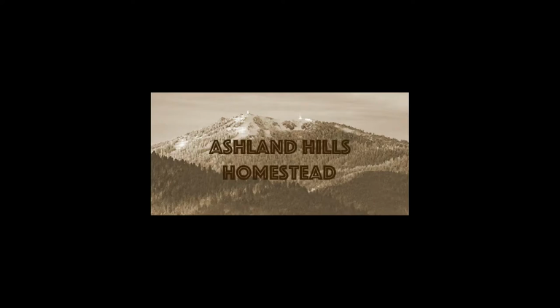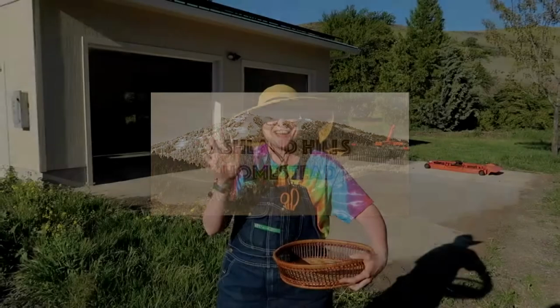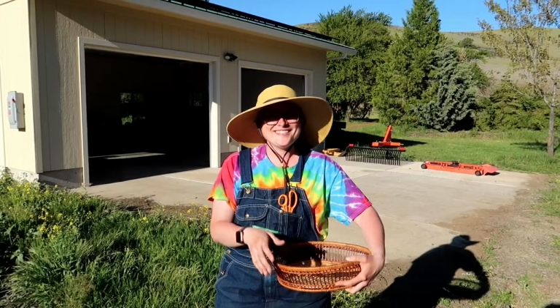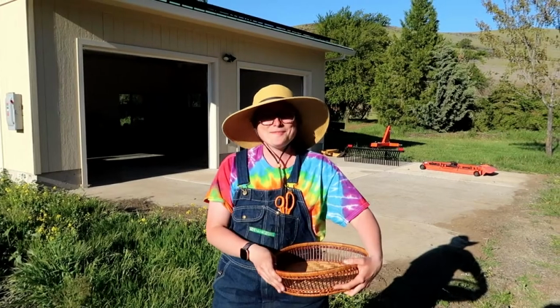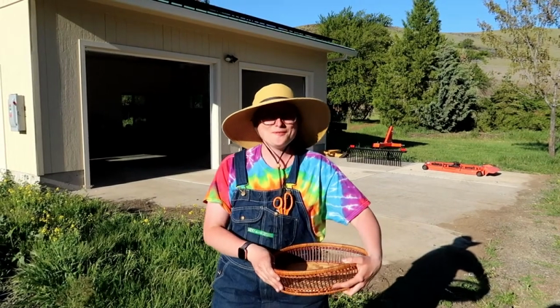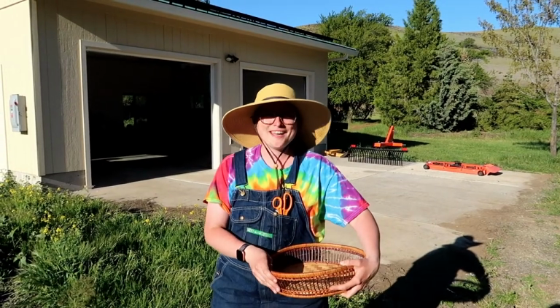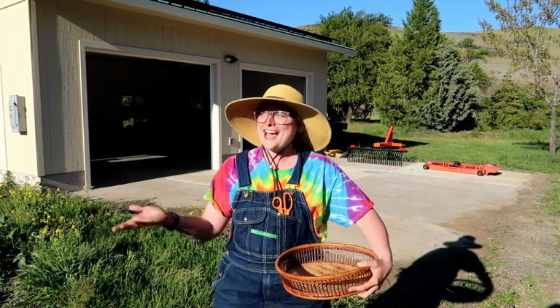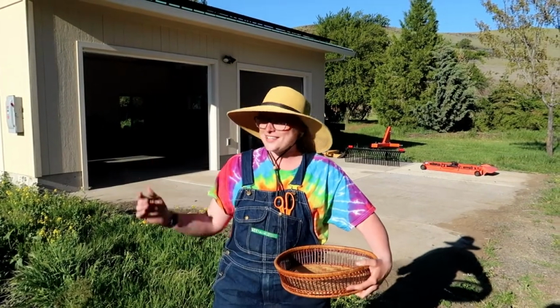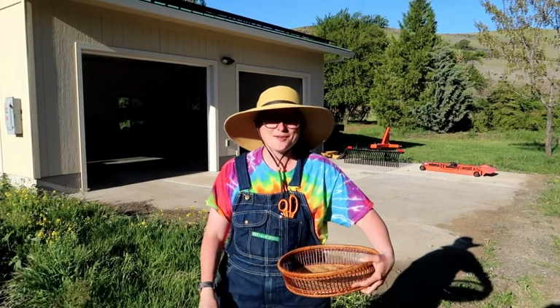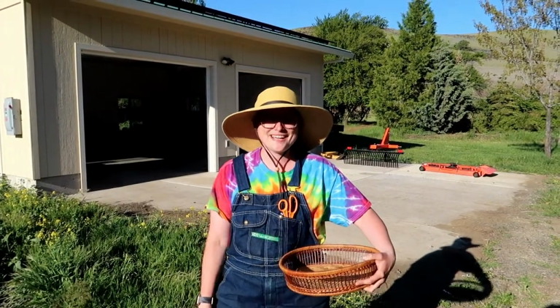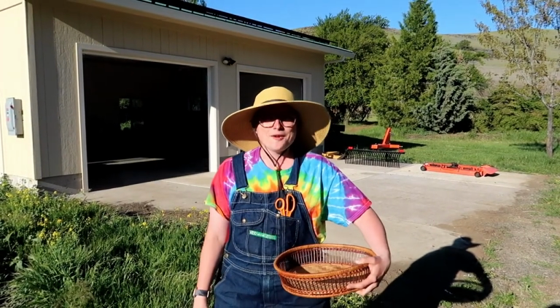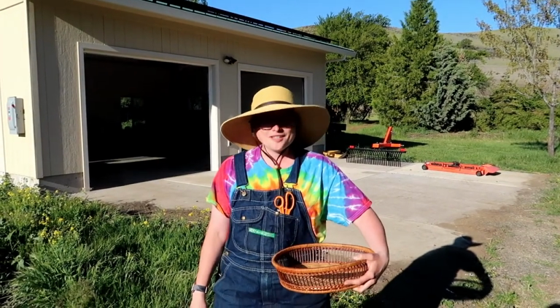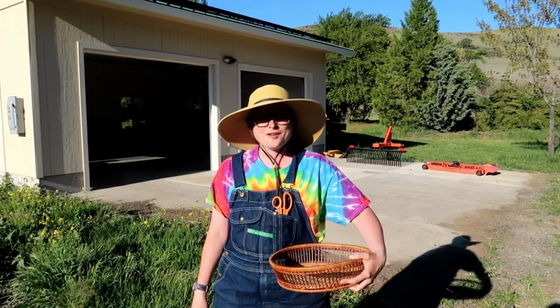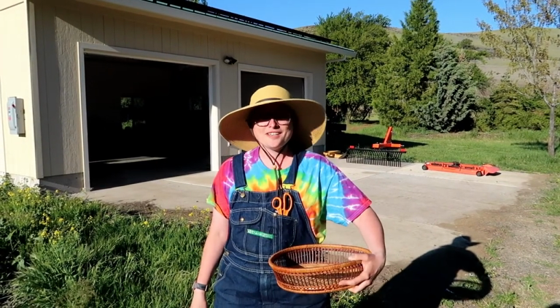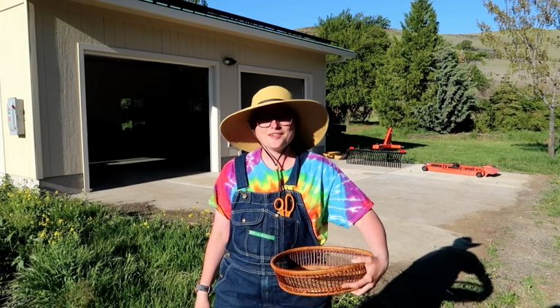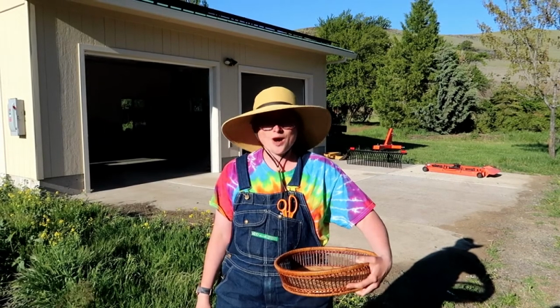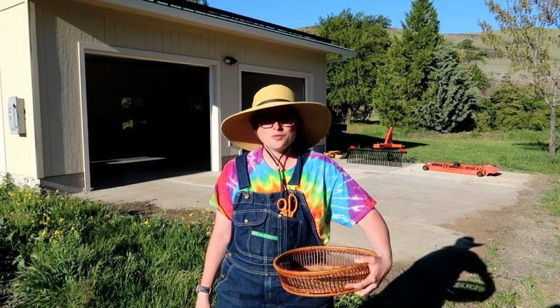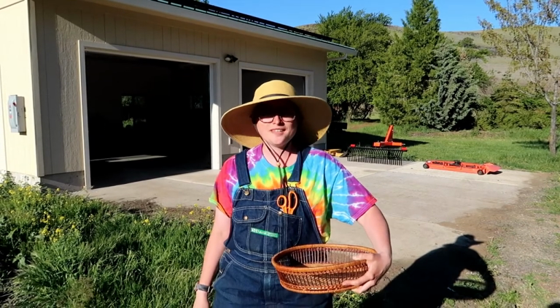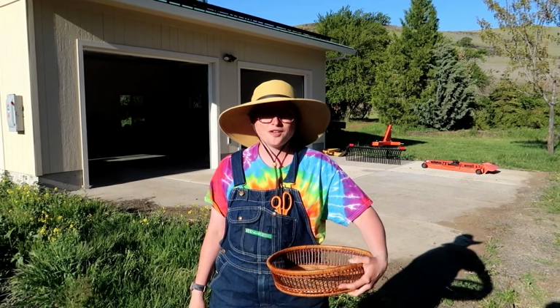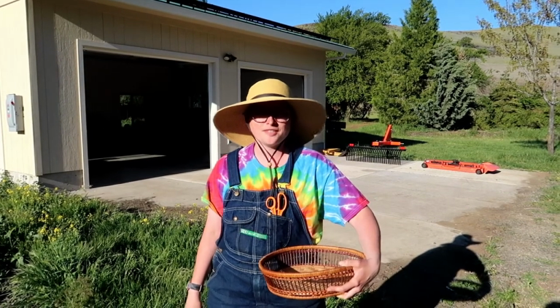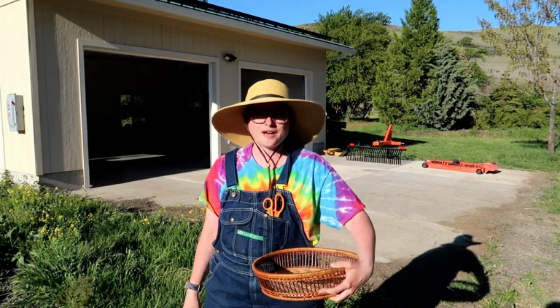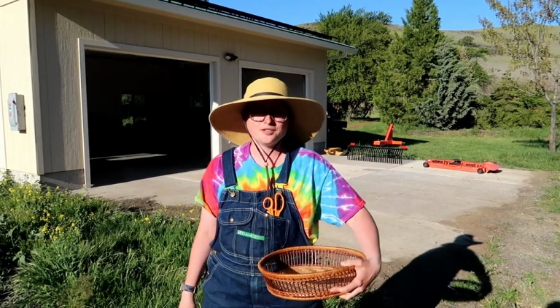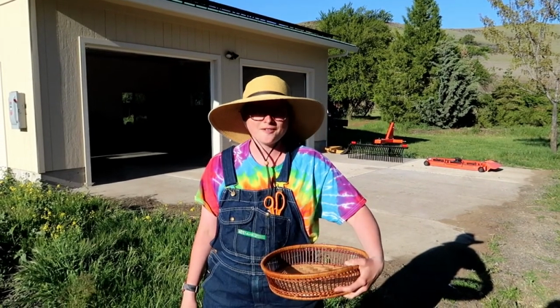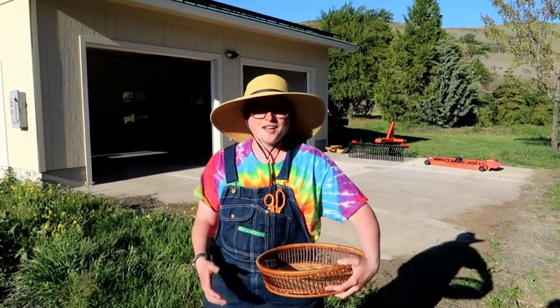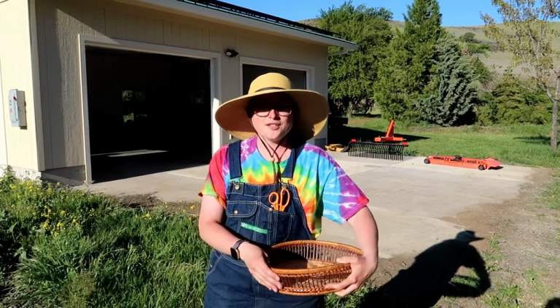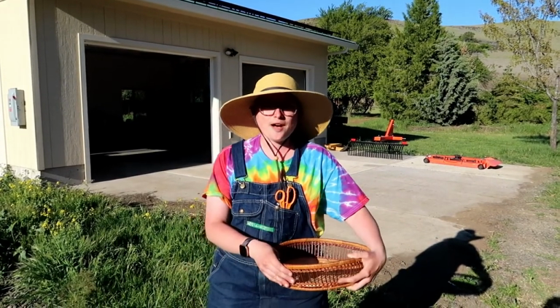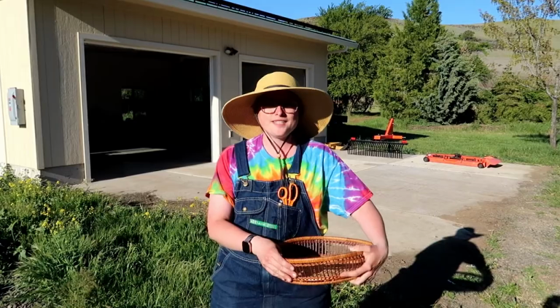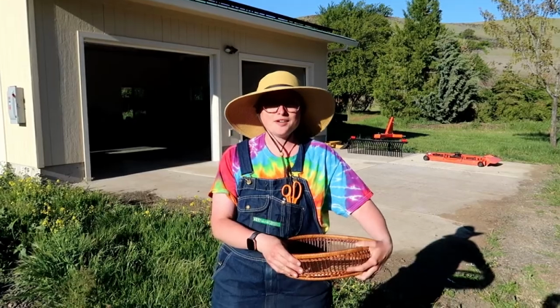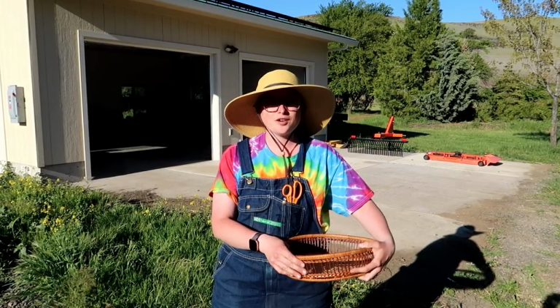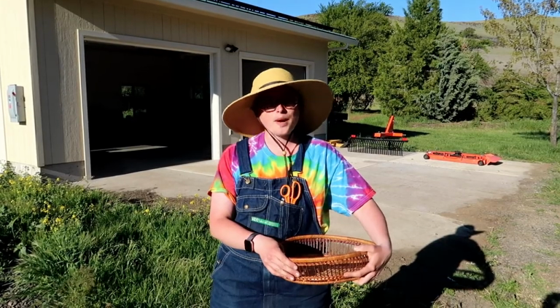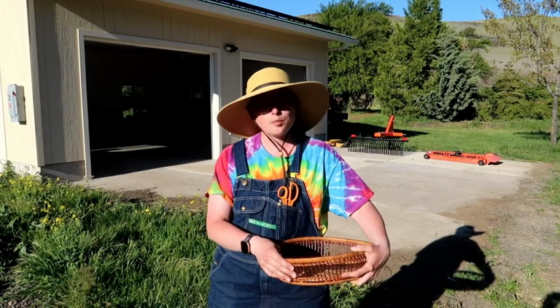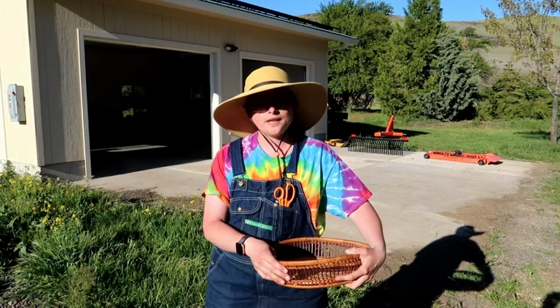Hey guys, it's another beautiful day on the Ashland Hills homestead. We're going to talk about another wild weed that you can harvest around your house. Today we're going to talk about pineapple weed.